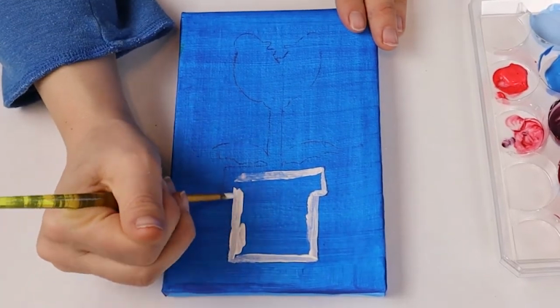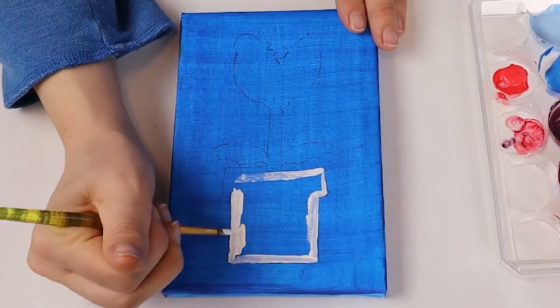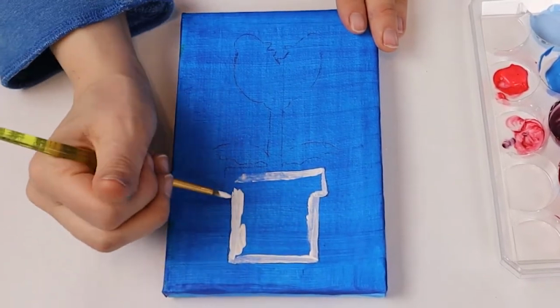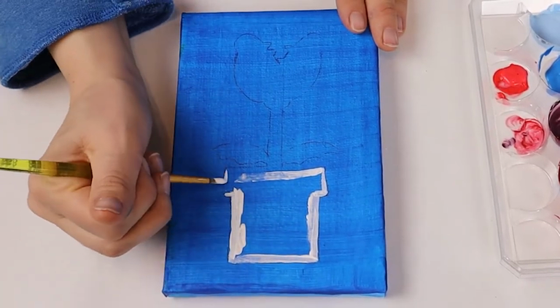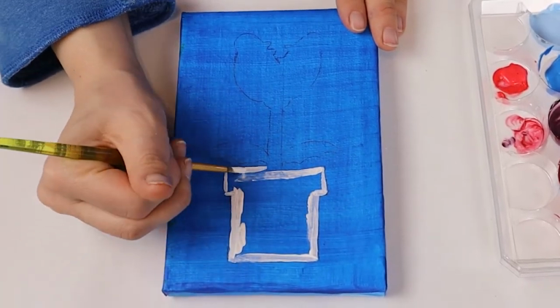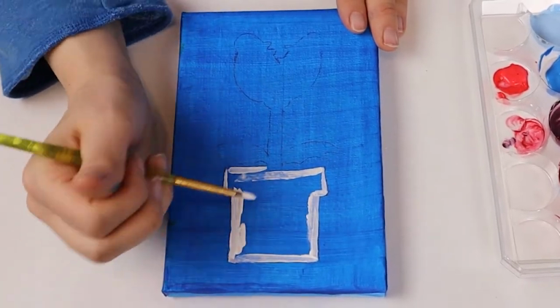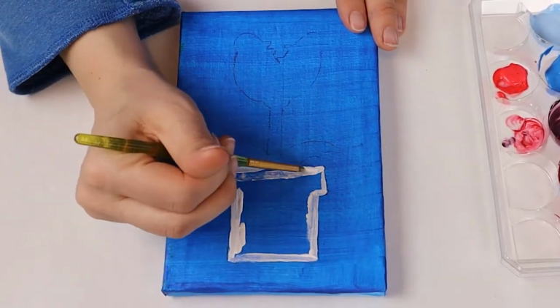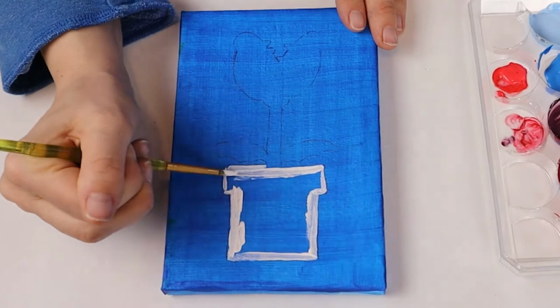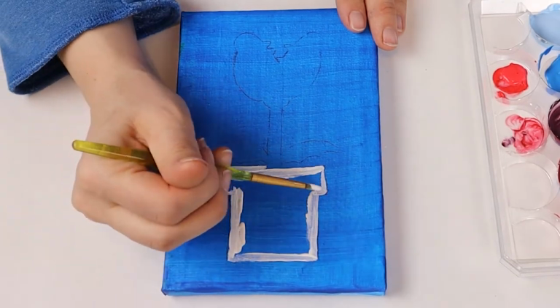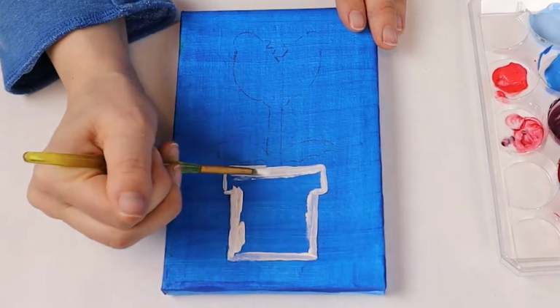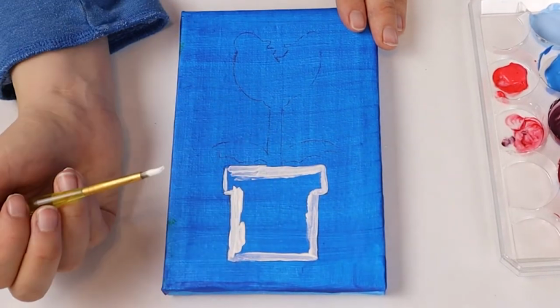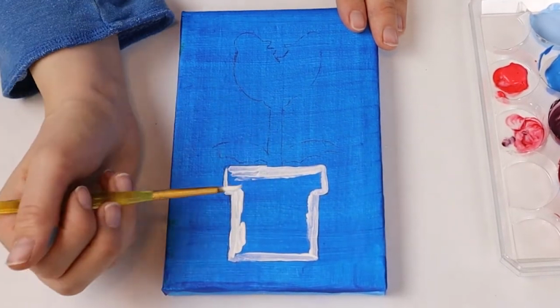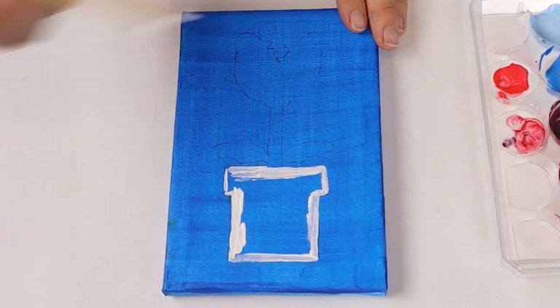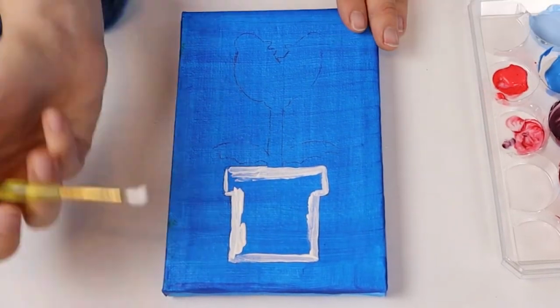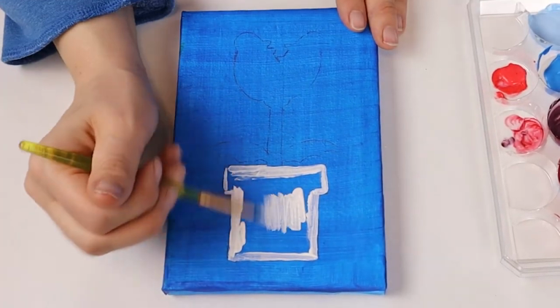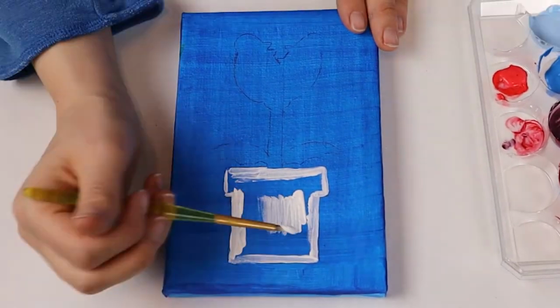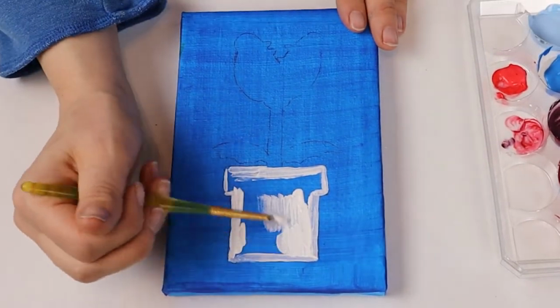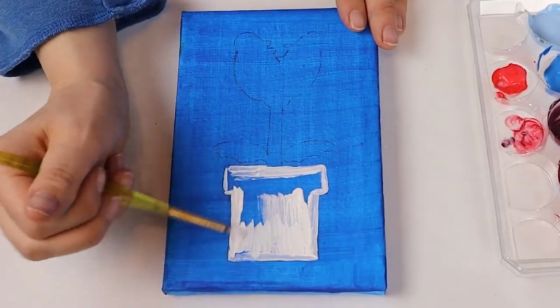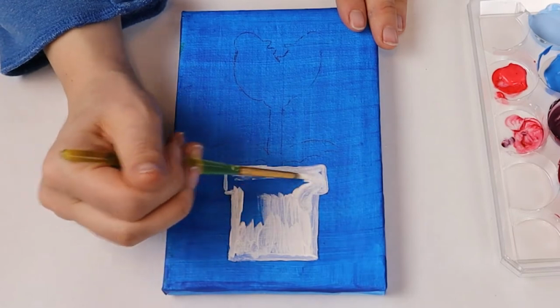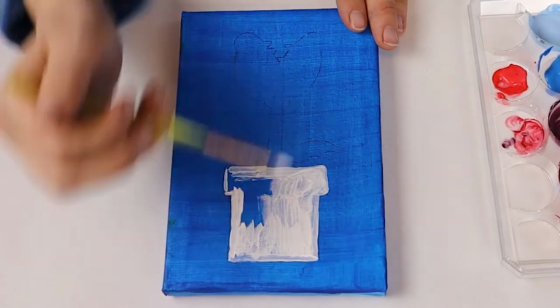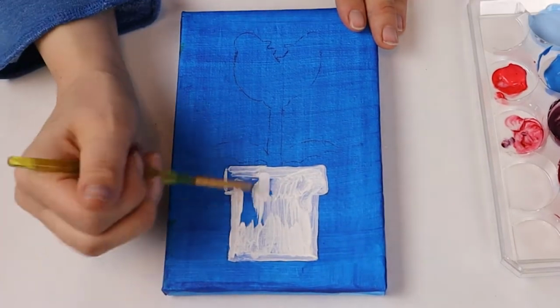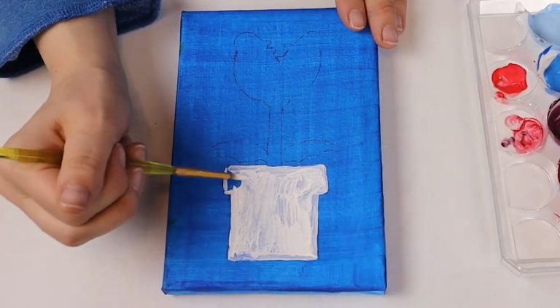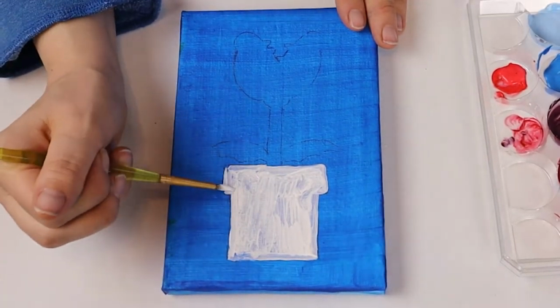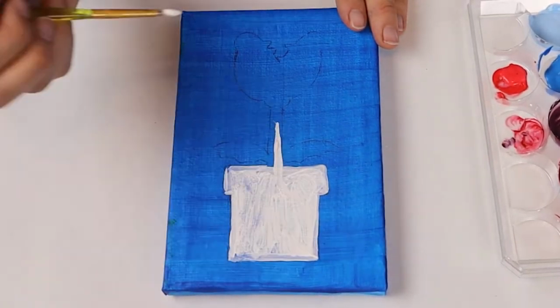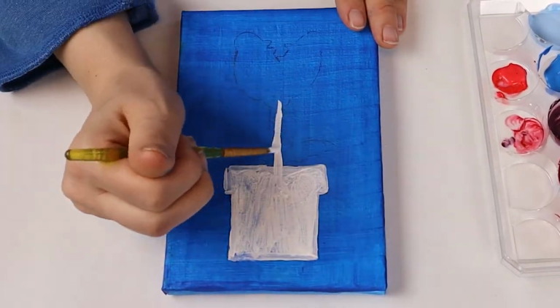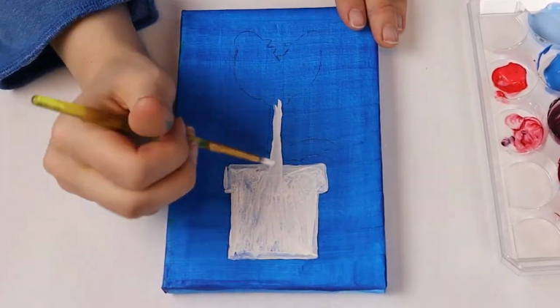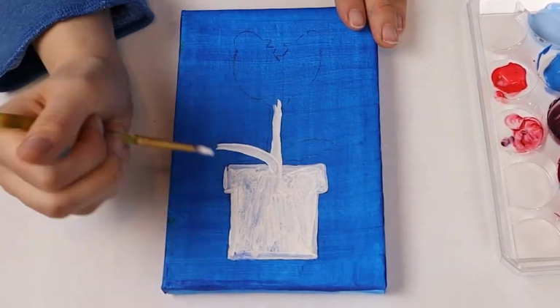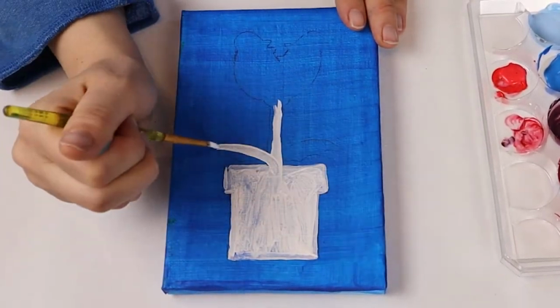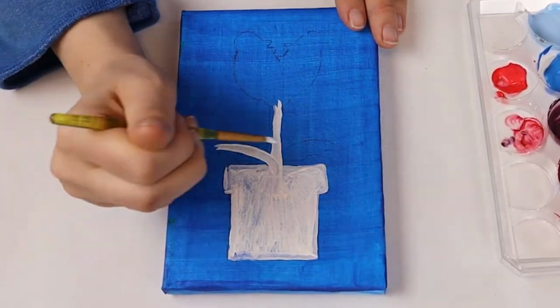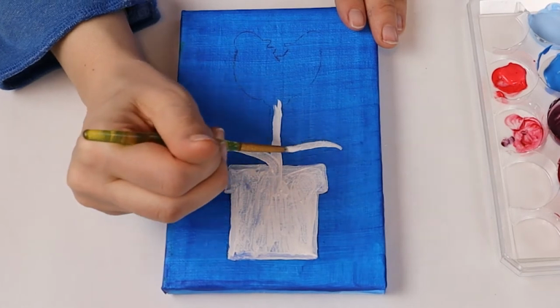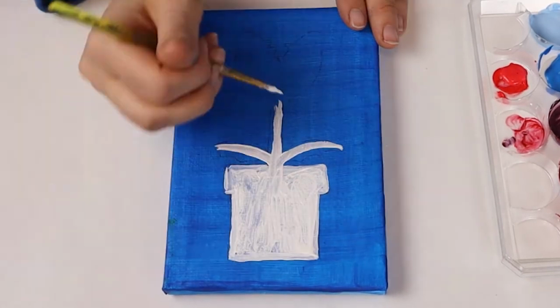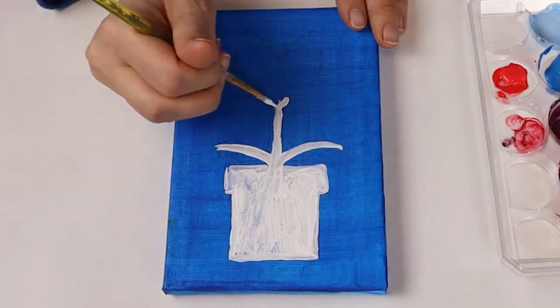For the shape of the pipe it's a rectangle with another rectangle on top to look like an upside down top, and make a thick line going straight up from the middle. Make two curved lines at the bottom of the stem.